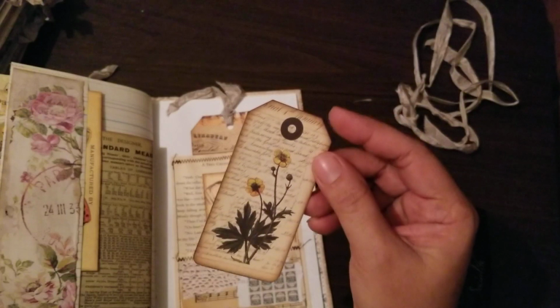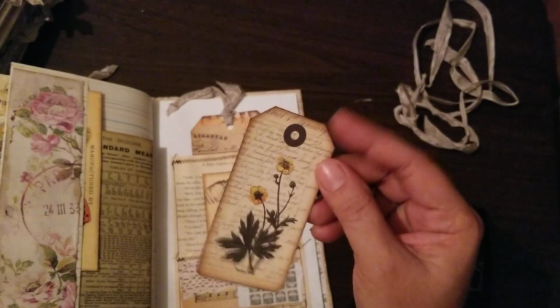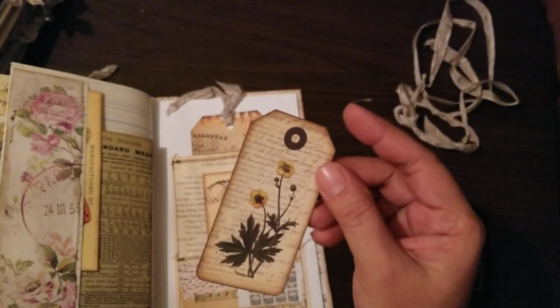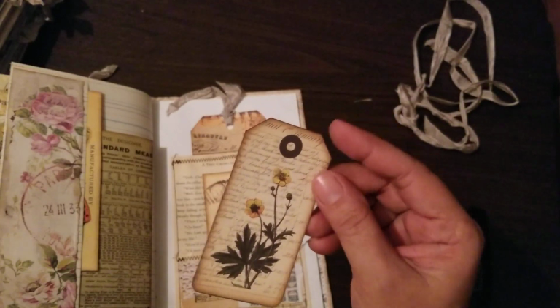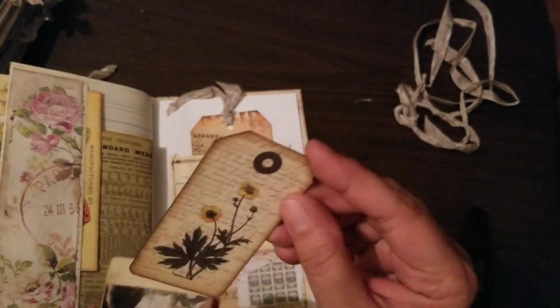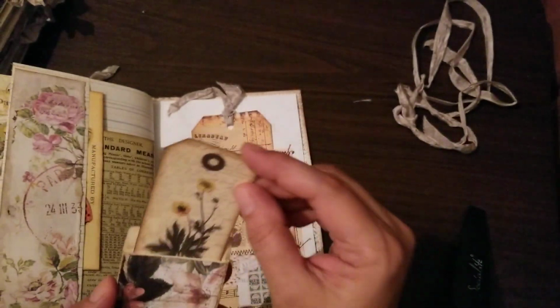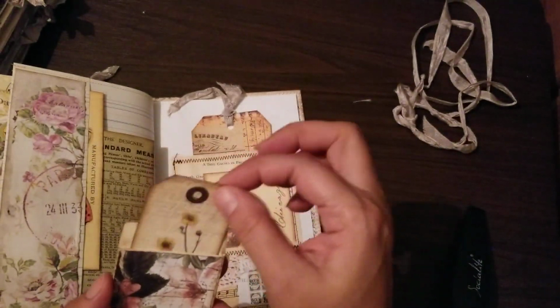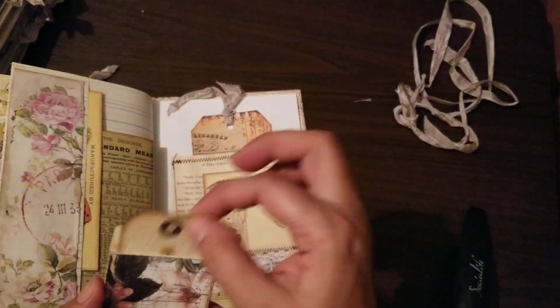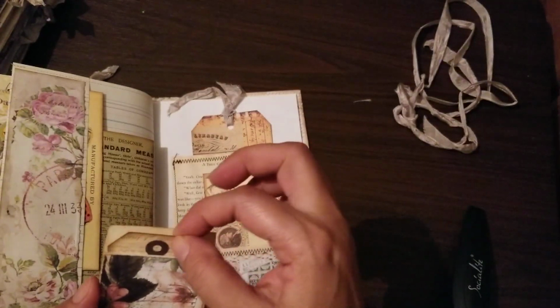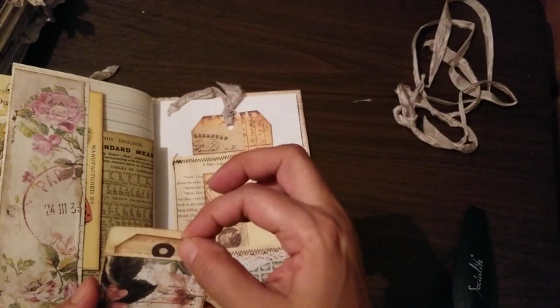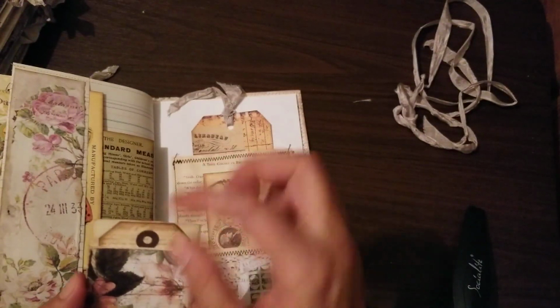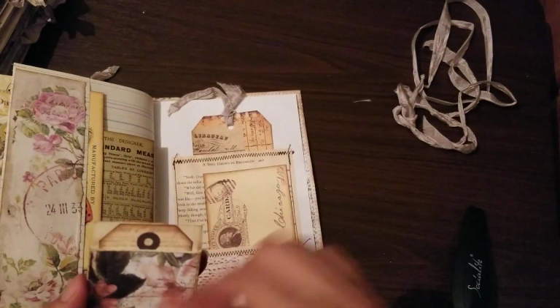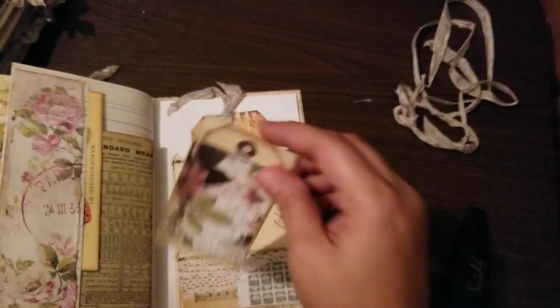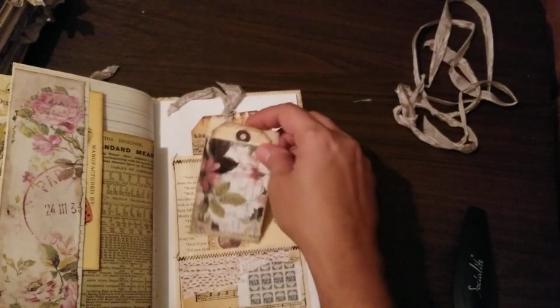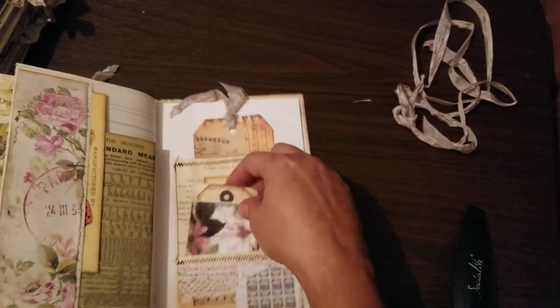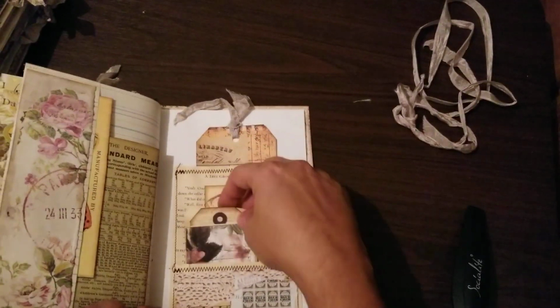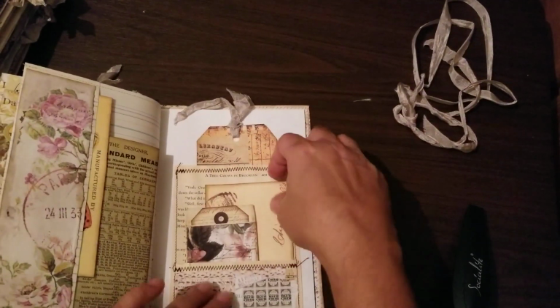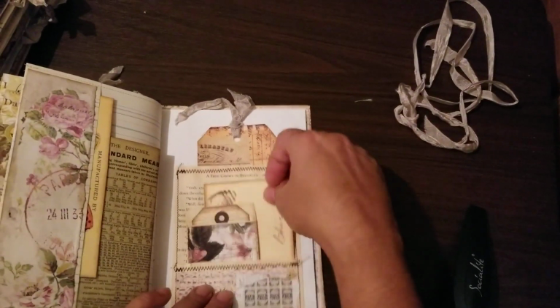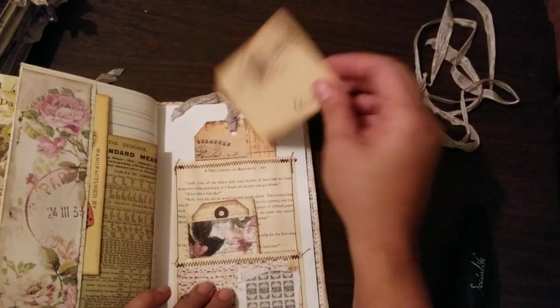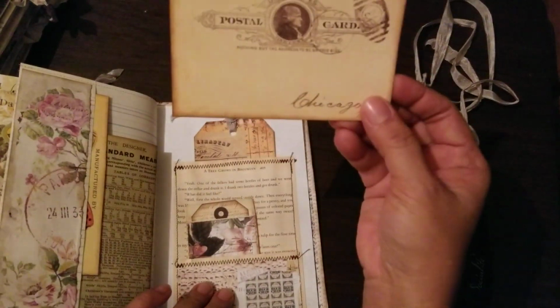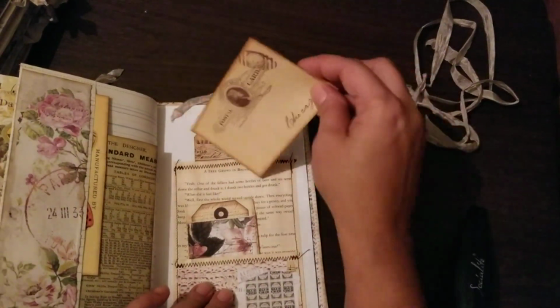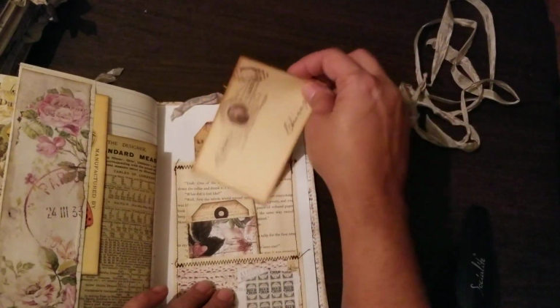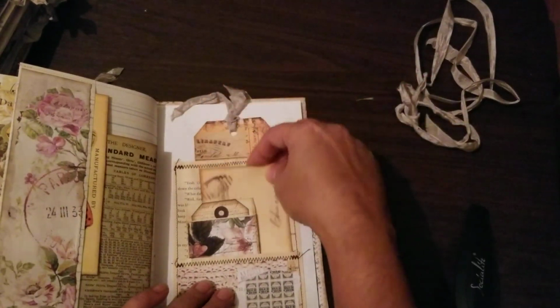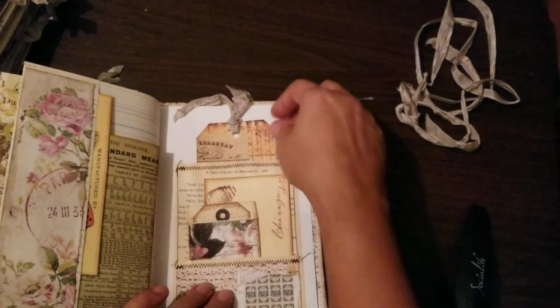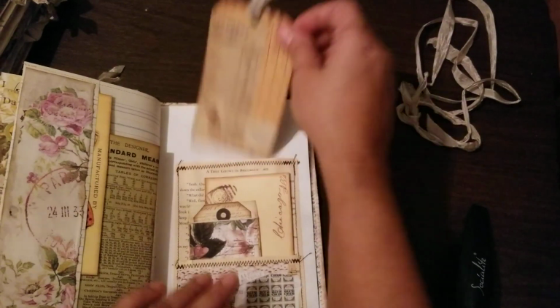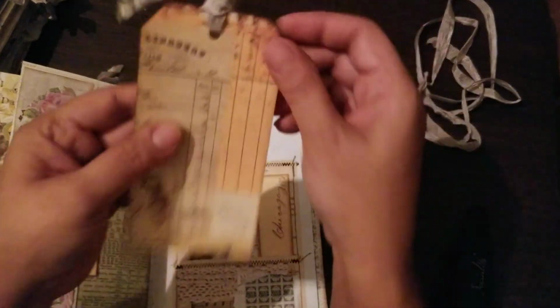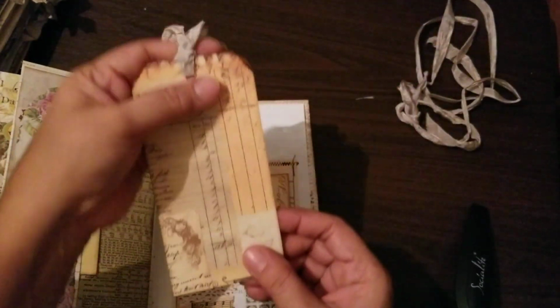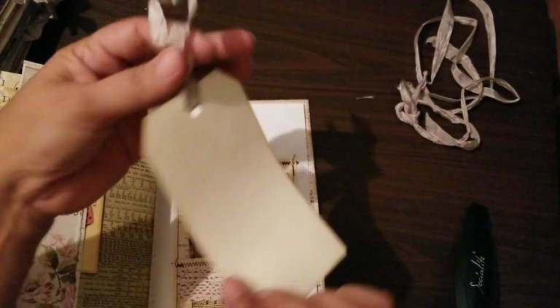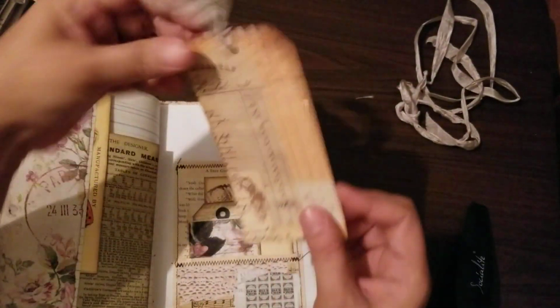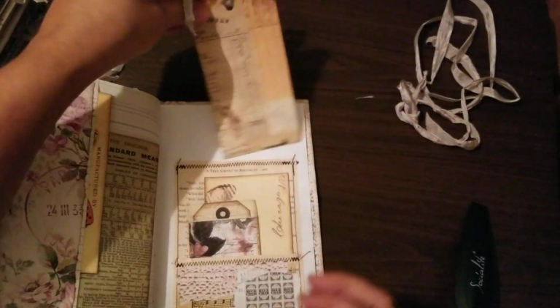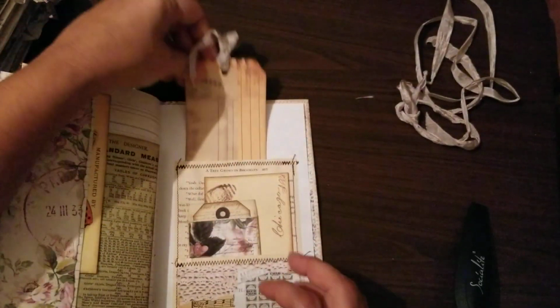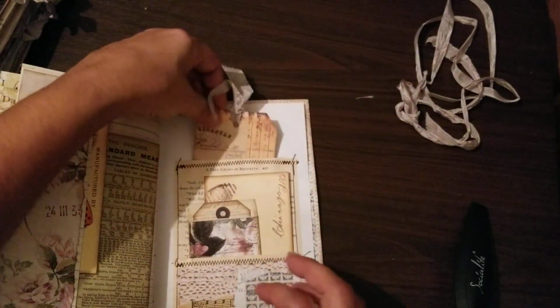Small little tags, and I just went ahead and added a little pocket for it. Just in the mood to make little pockets, I guess. Another tag from Artsology.